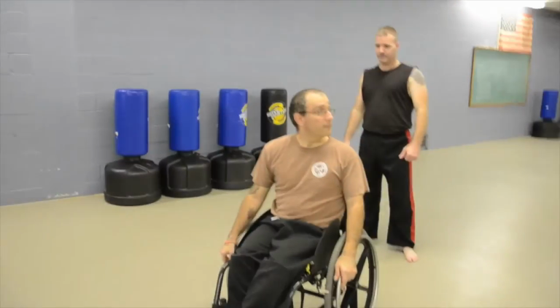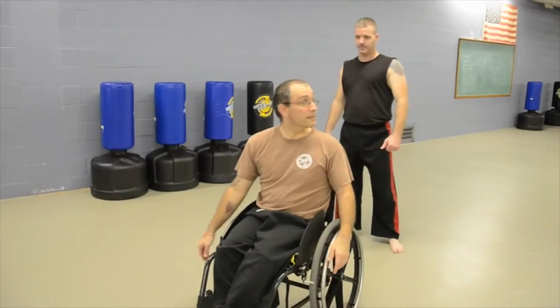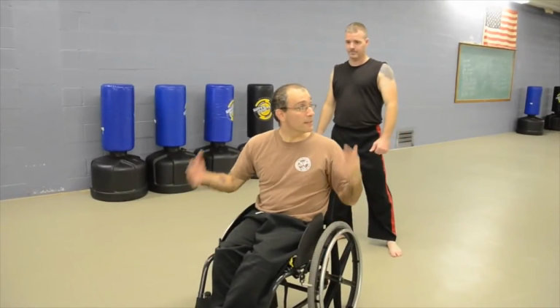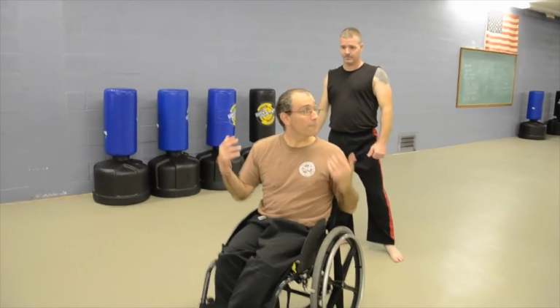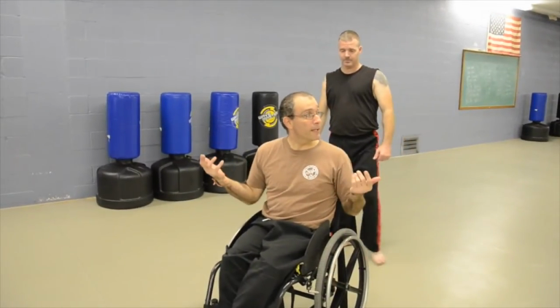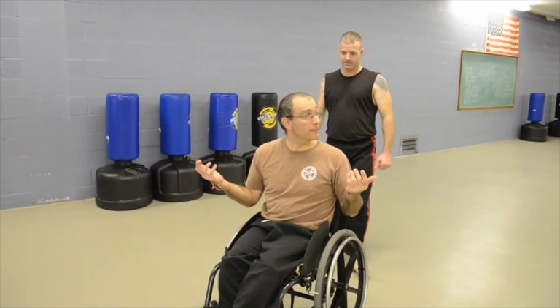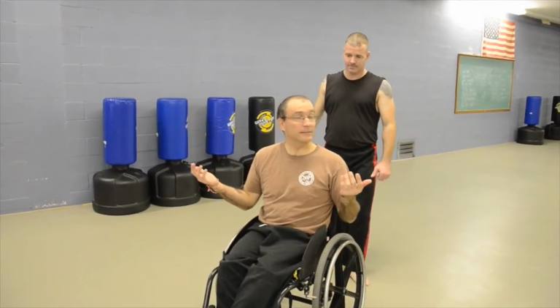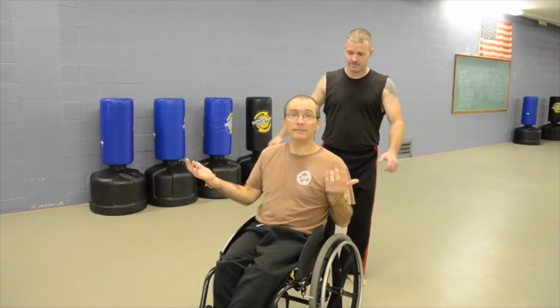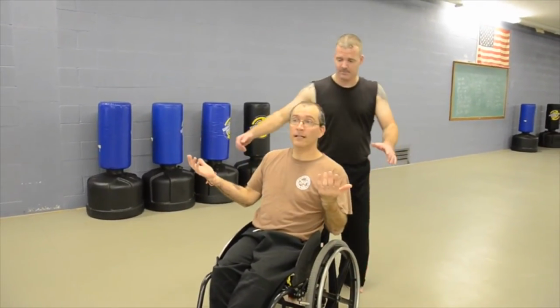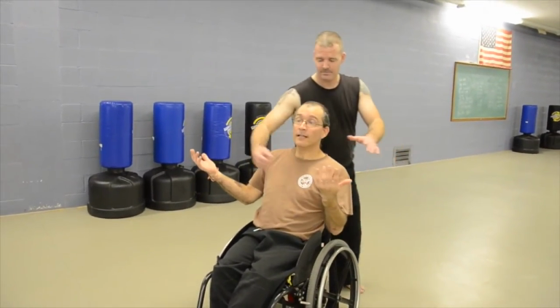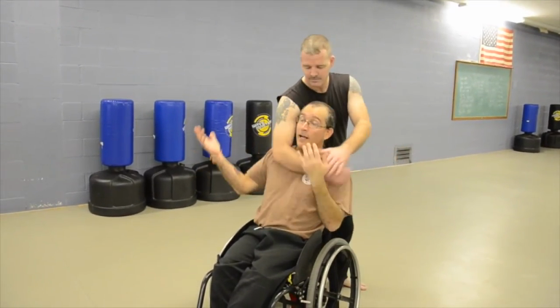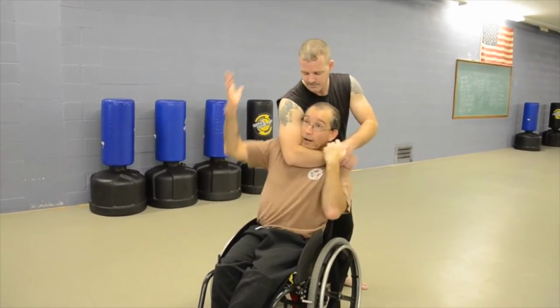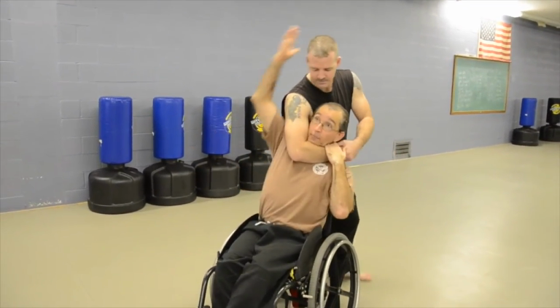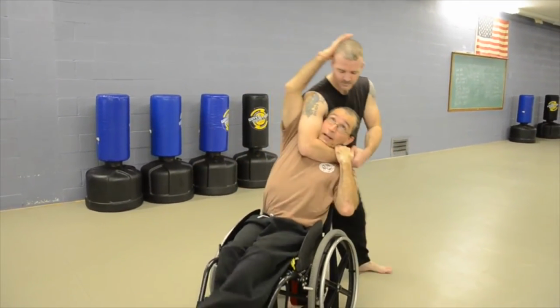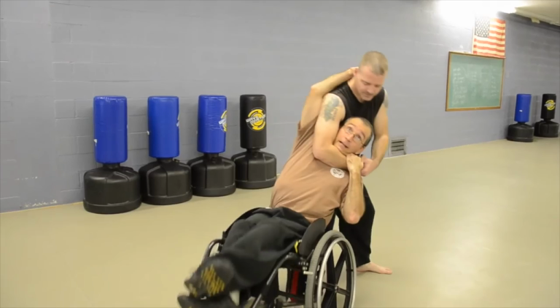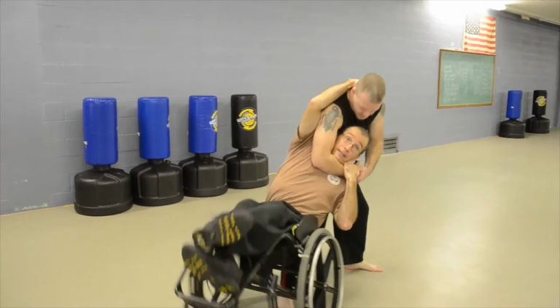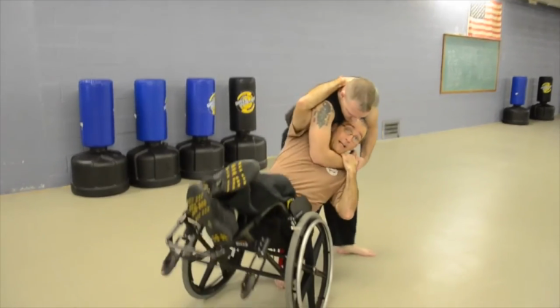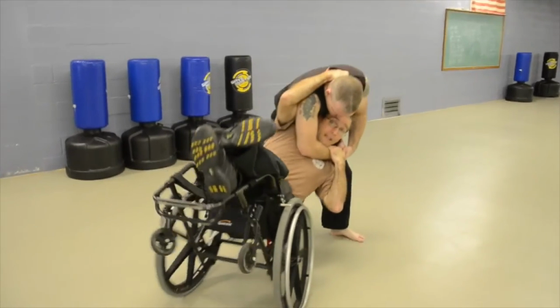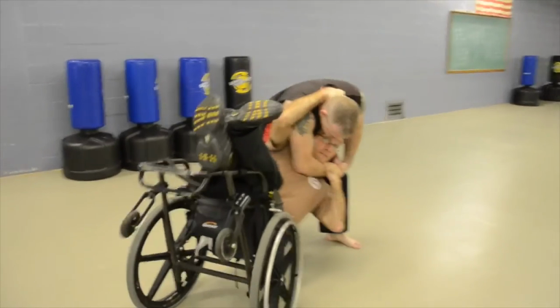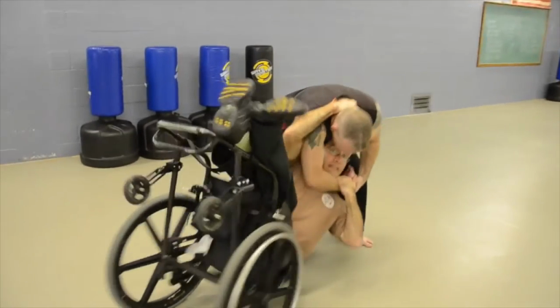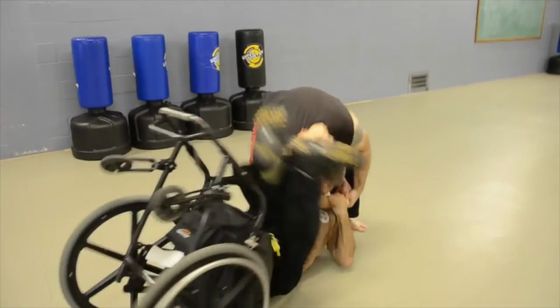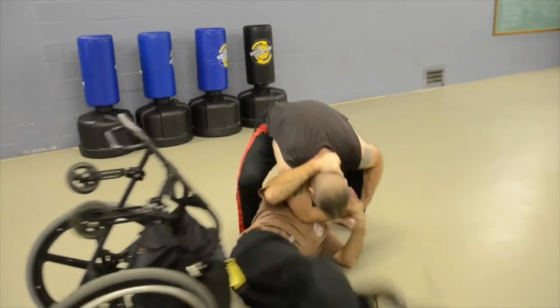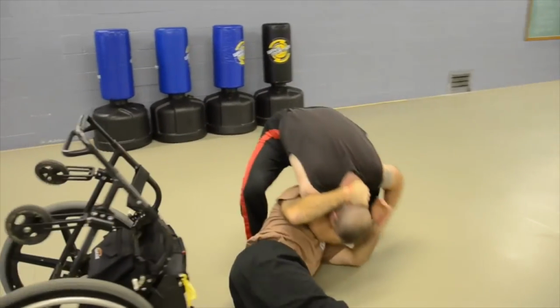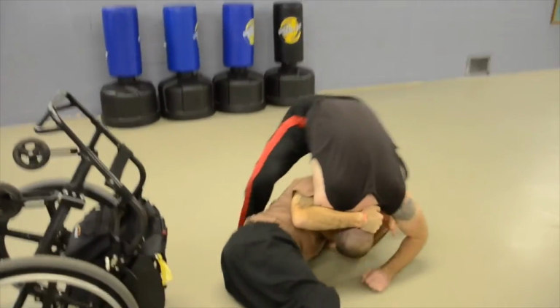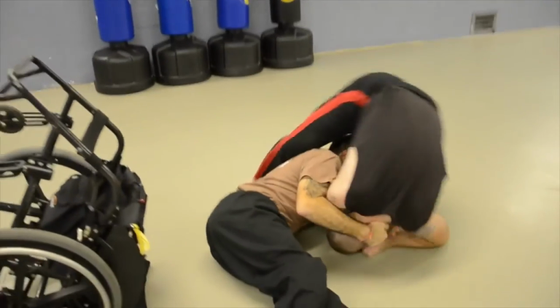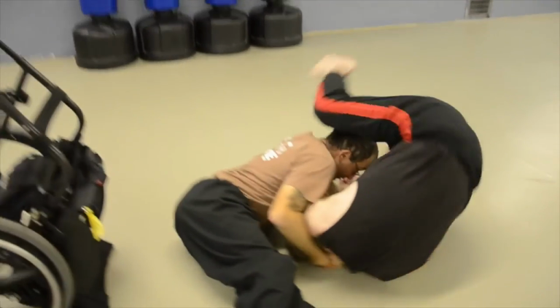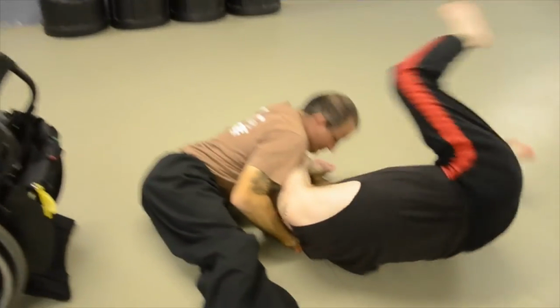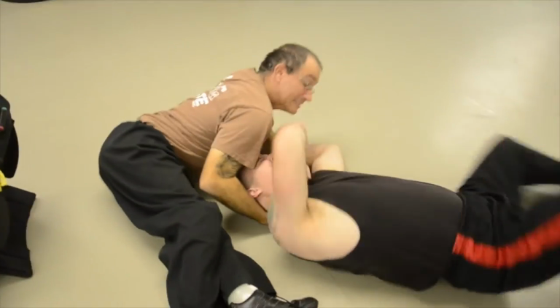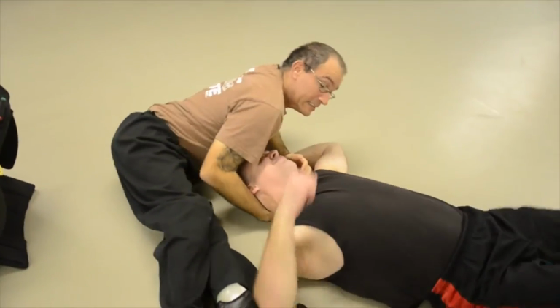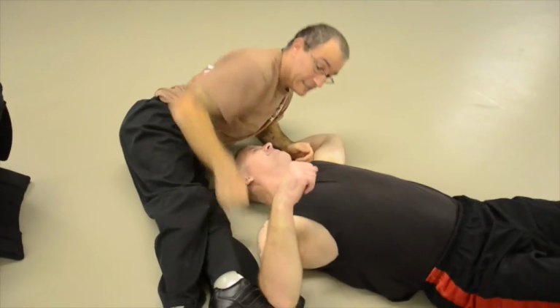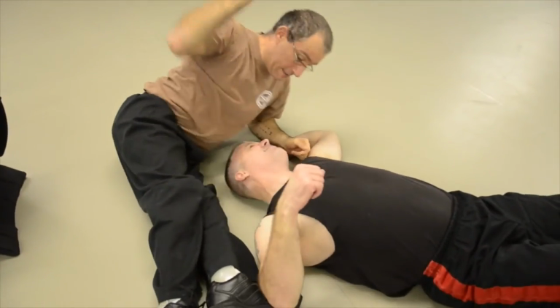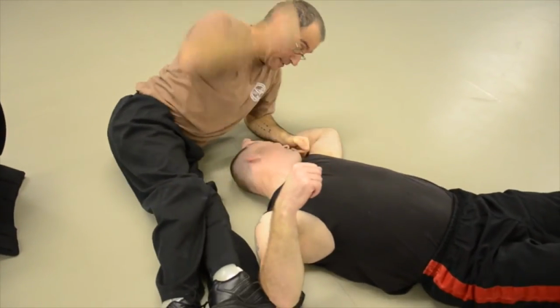First he's going to come up behind me and grab. When he comes down, I'm going to come down, he's going to flip, and I'm going to respond.